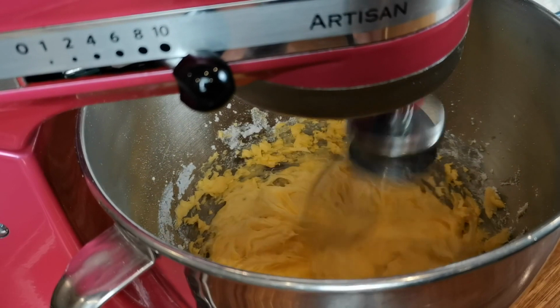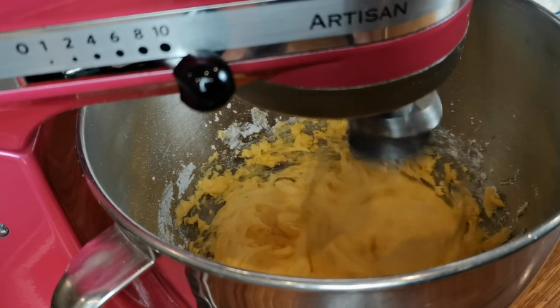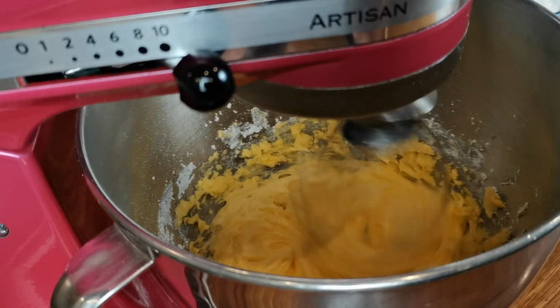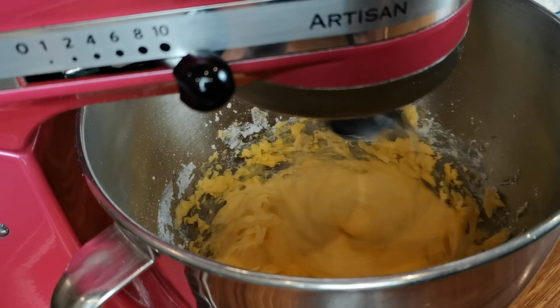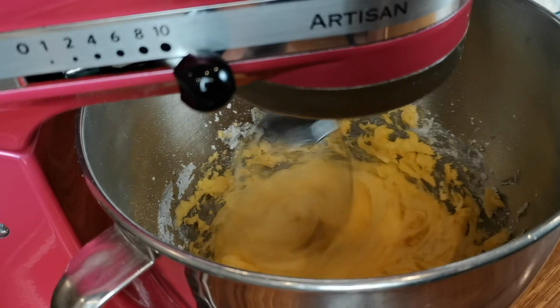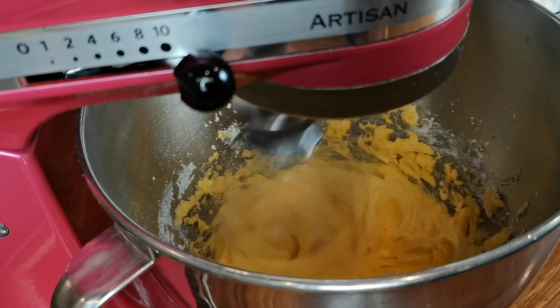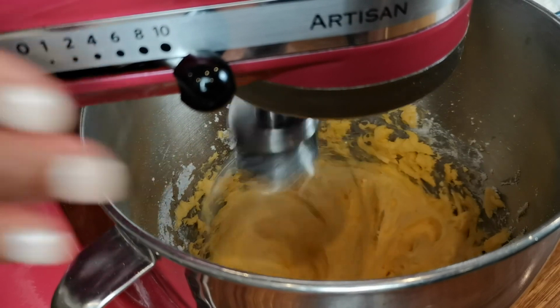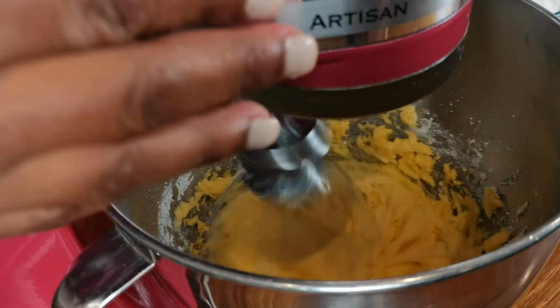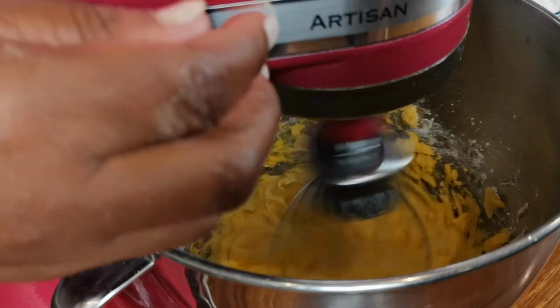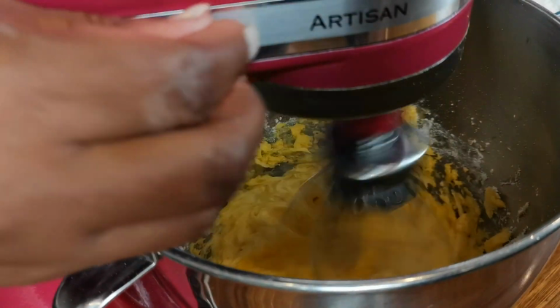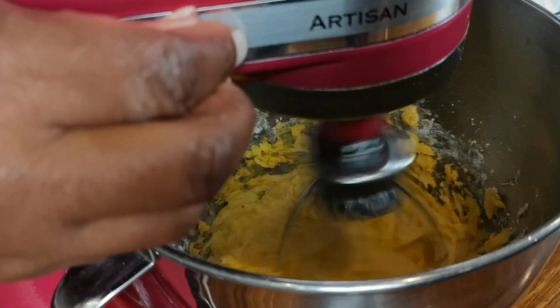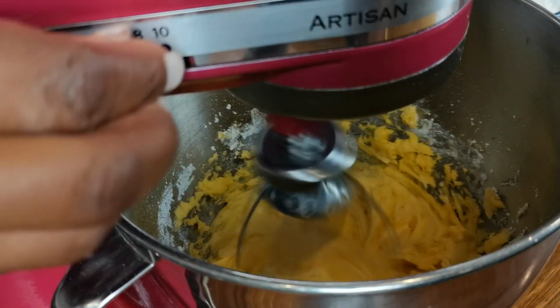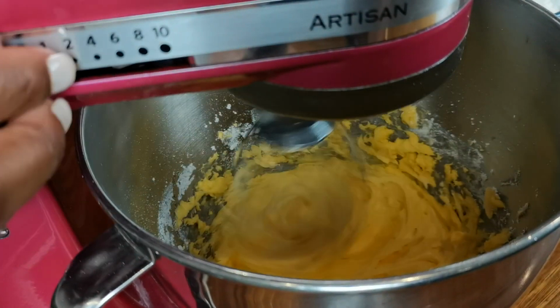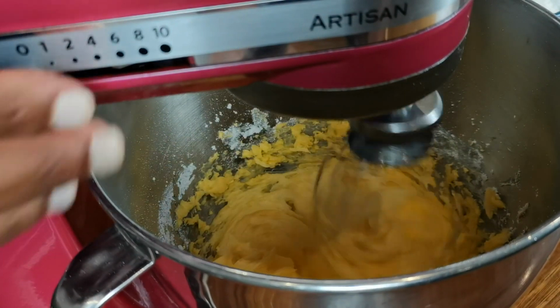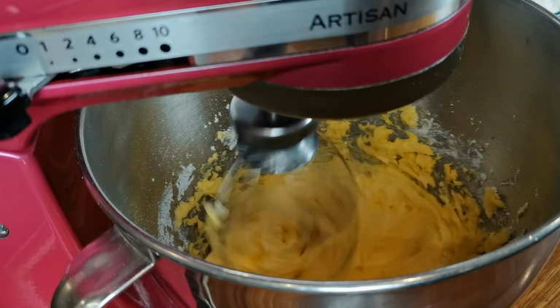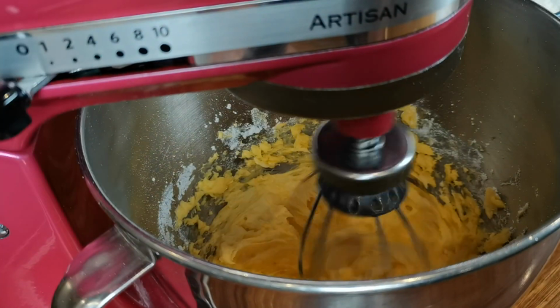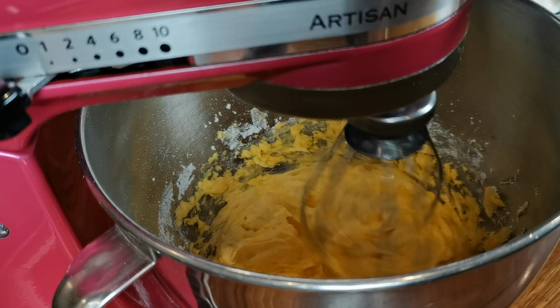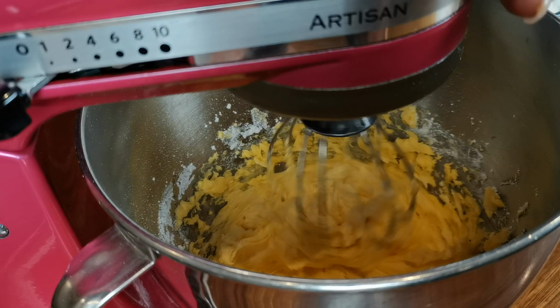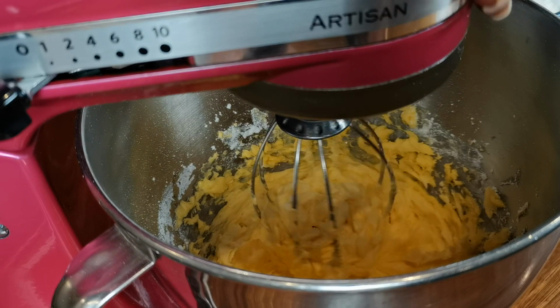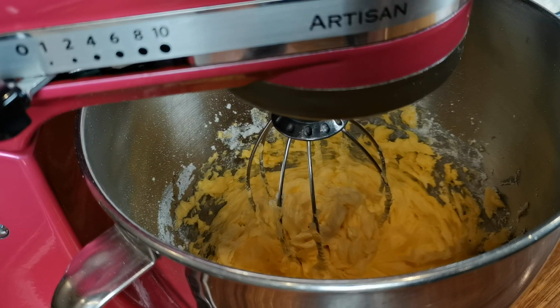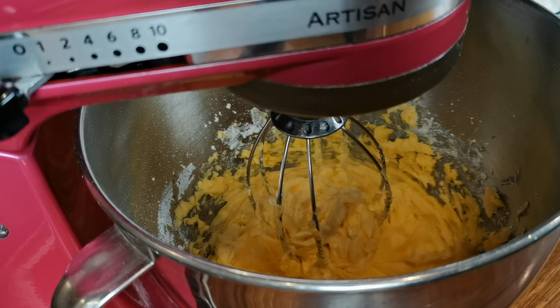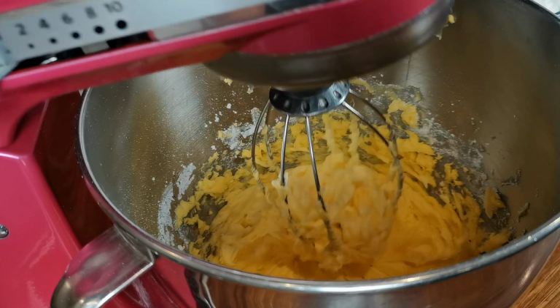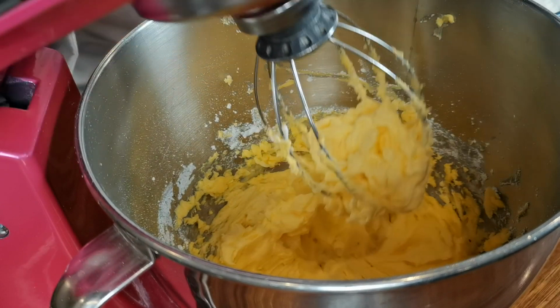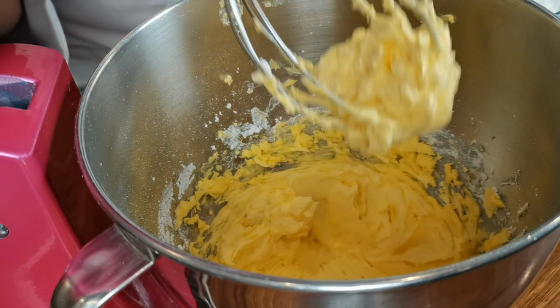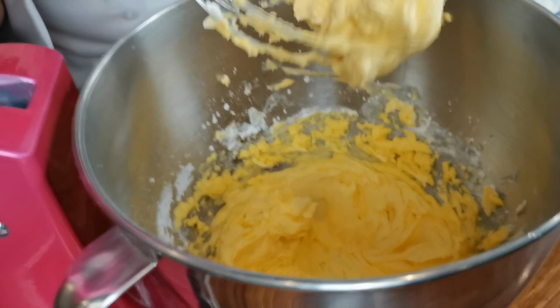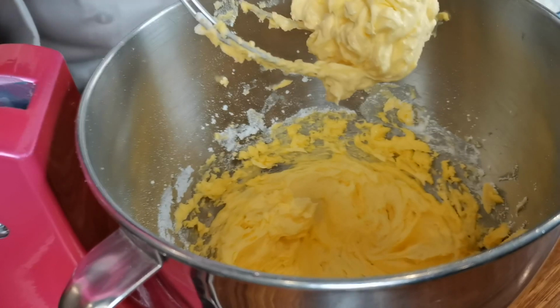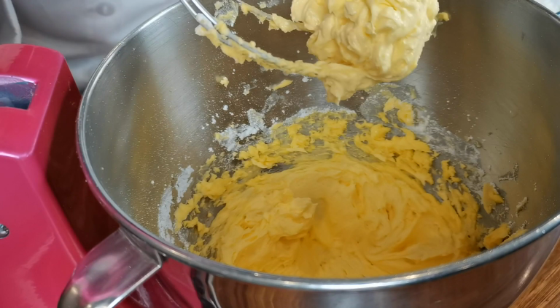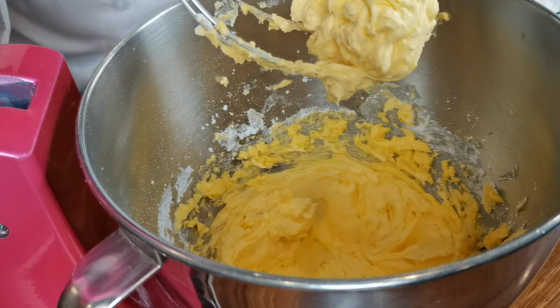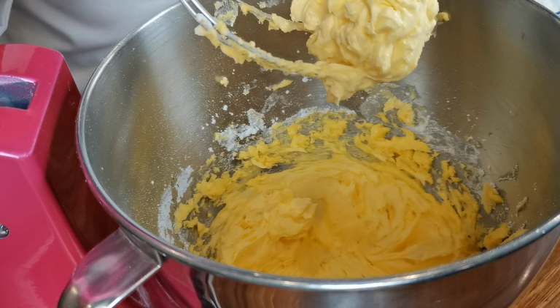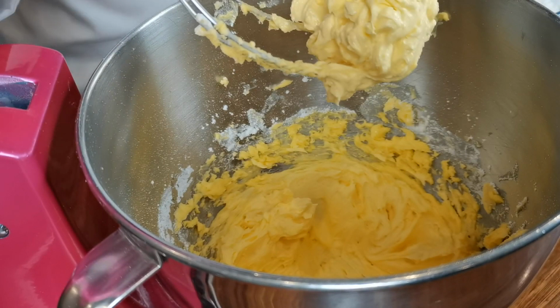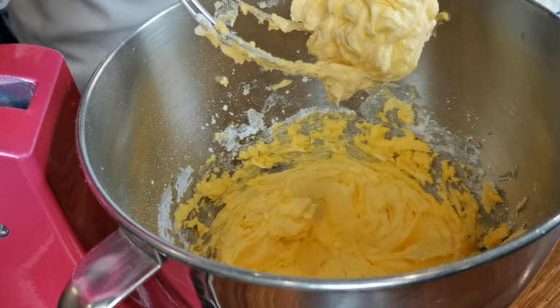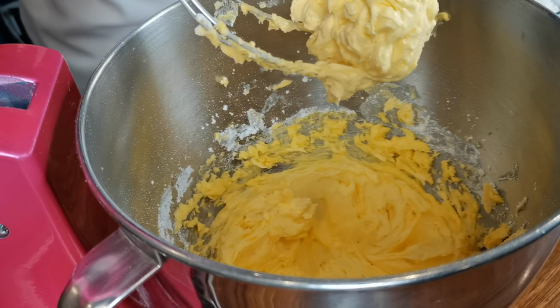Our margarine mixture is done — this is the texture that you're looking for.